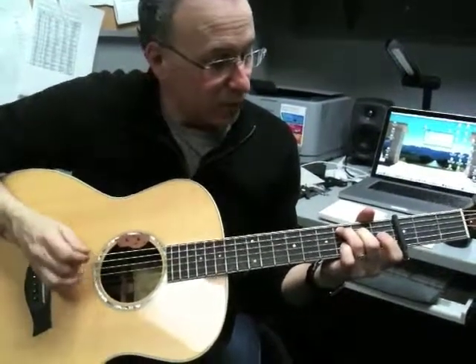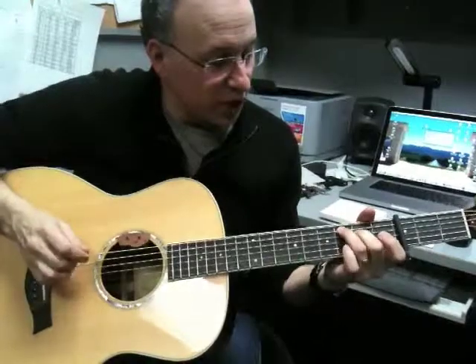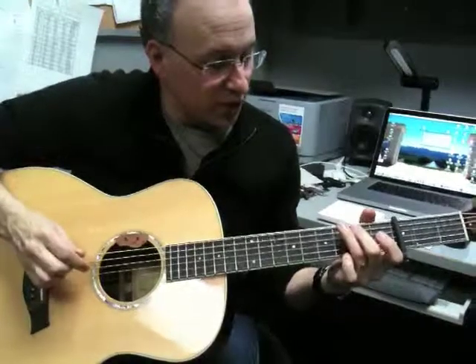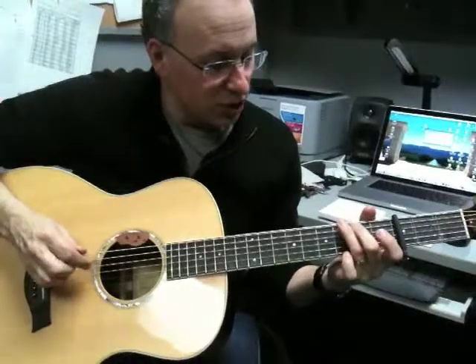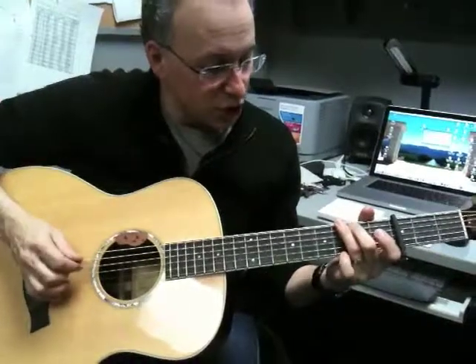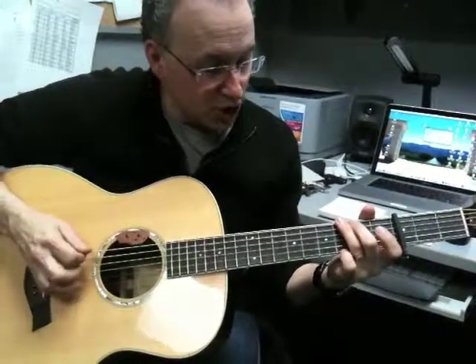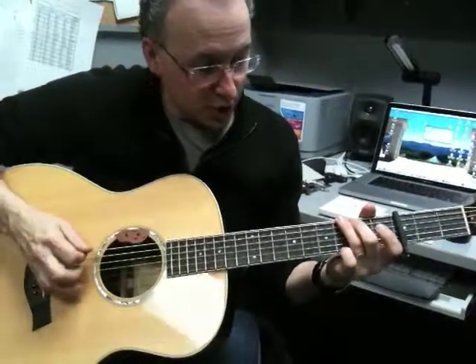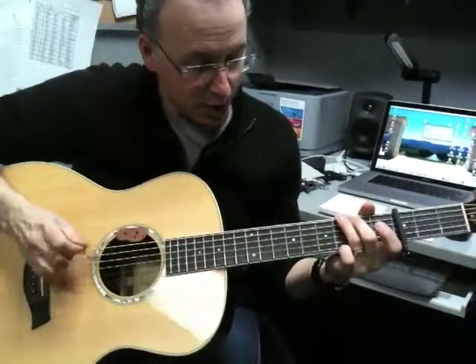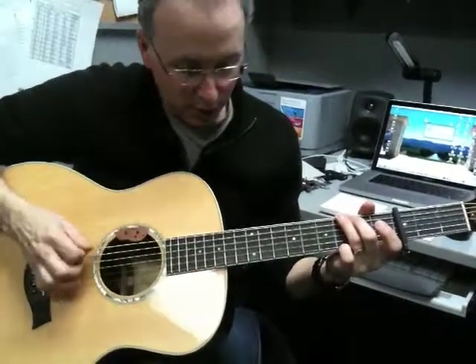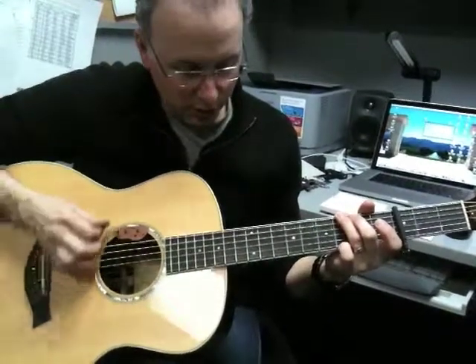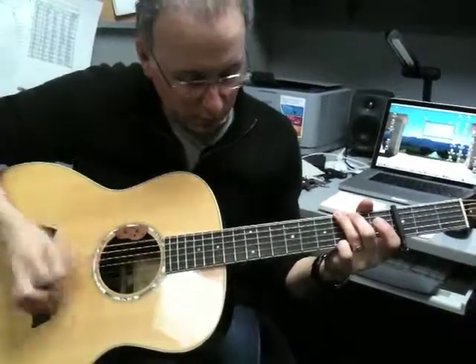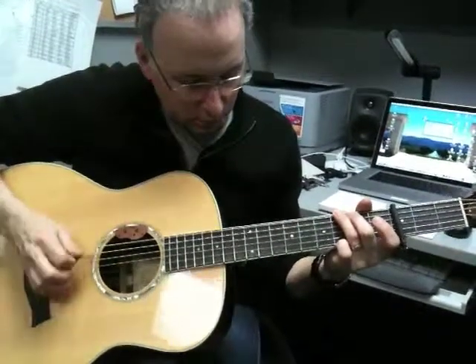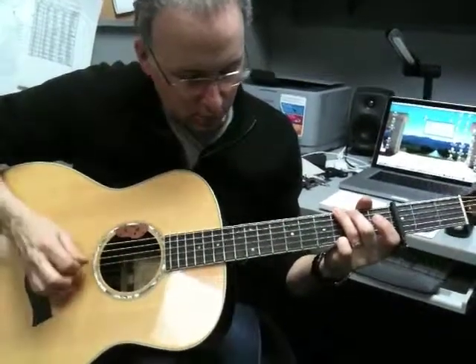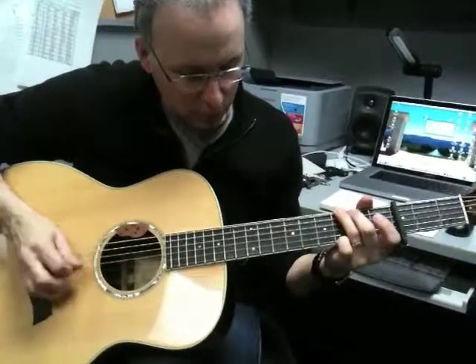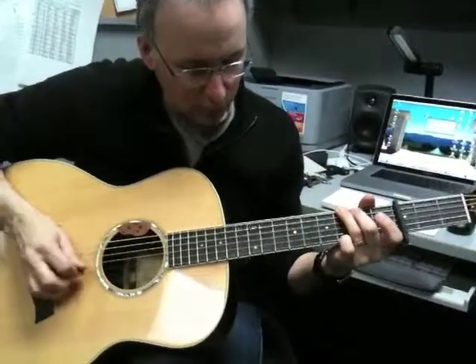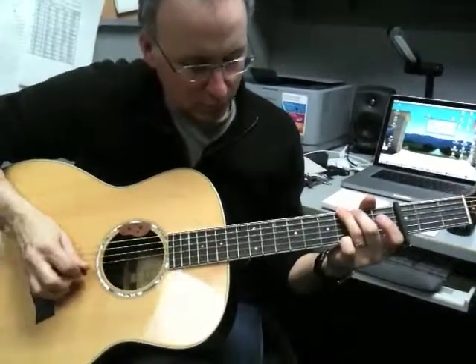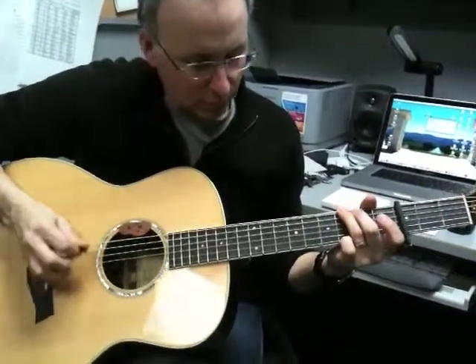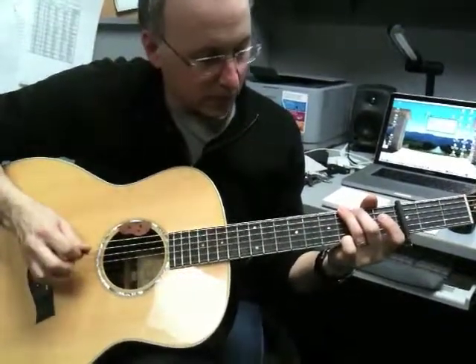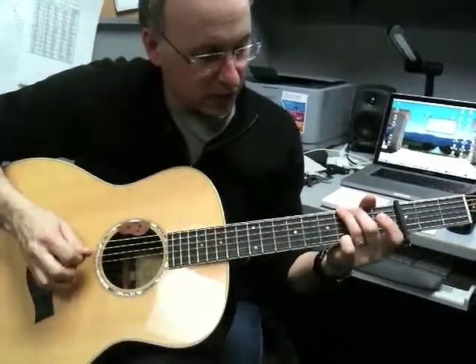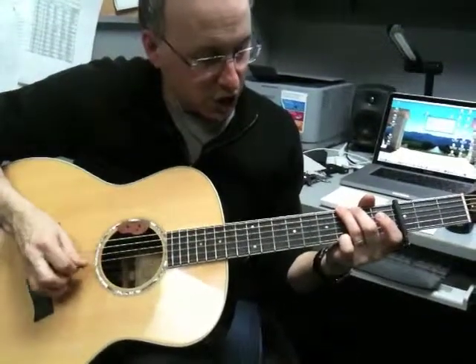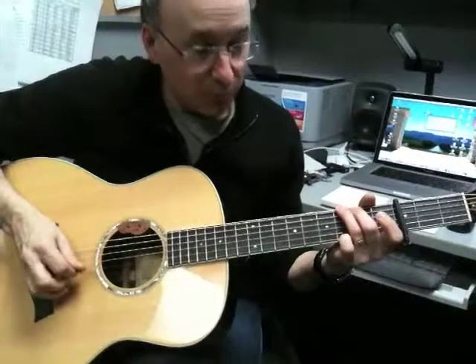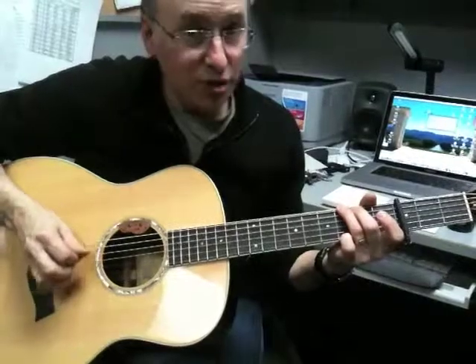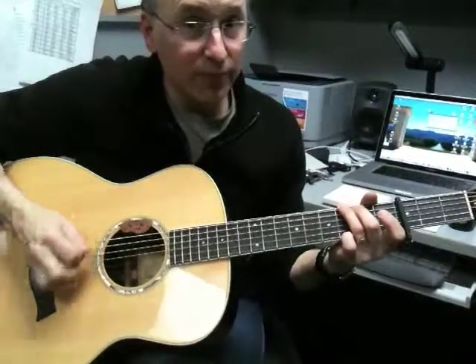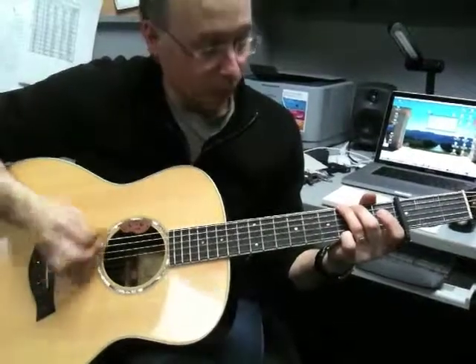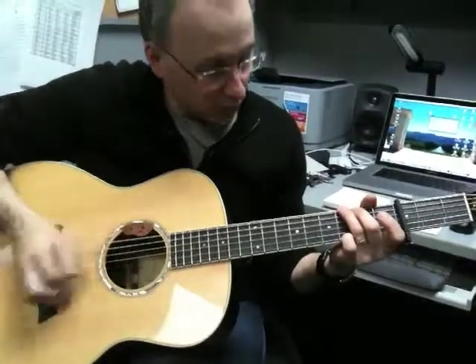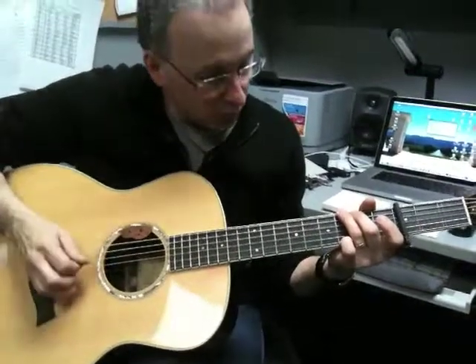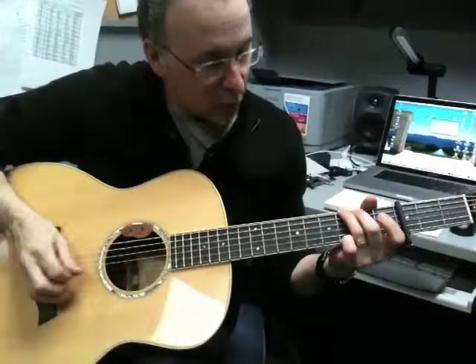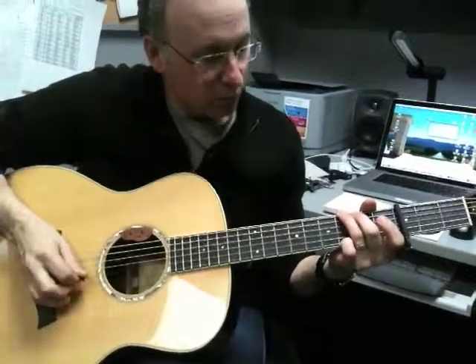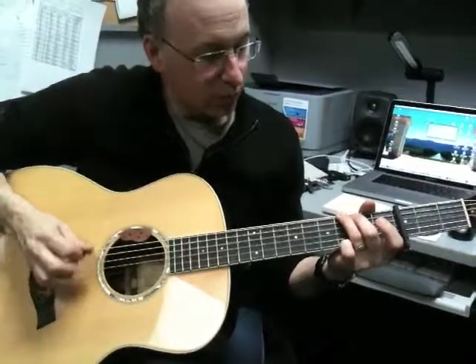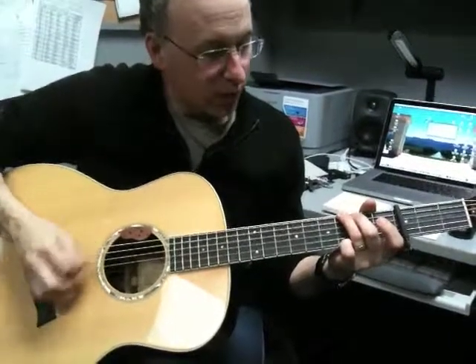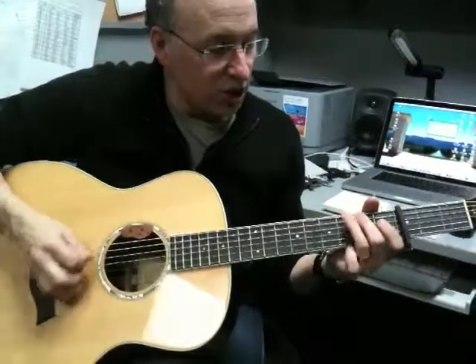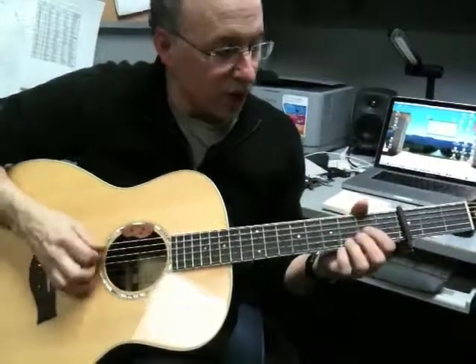Then we change positions to a G, and we go — that's the G and the B string. And then a D shape.